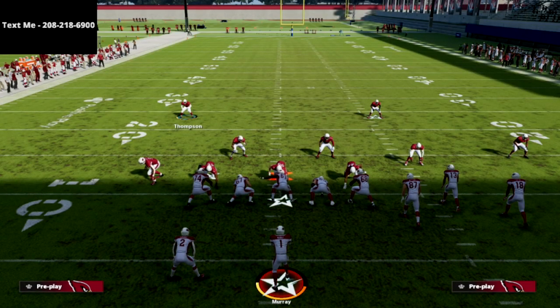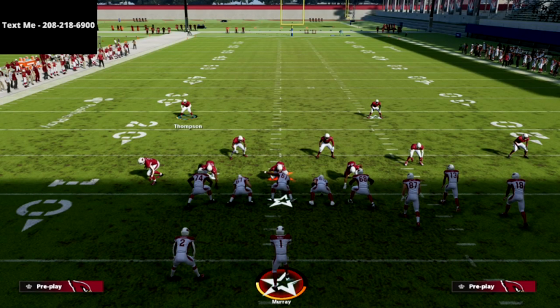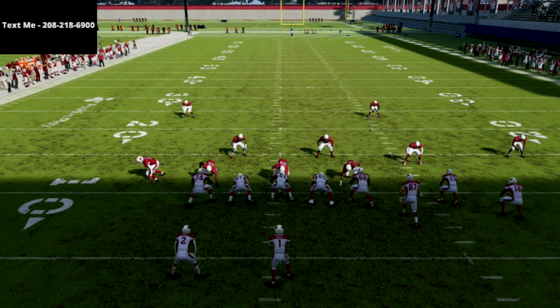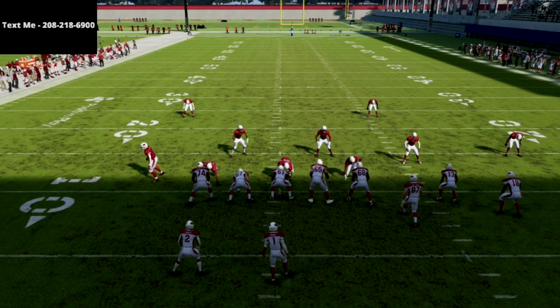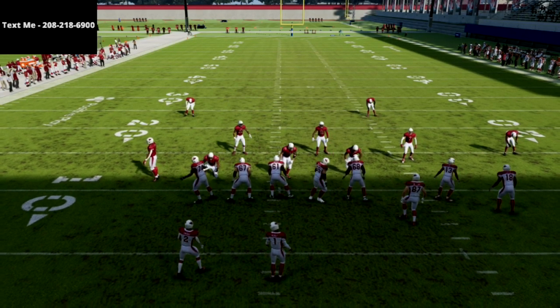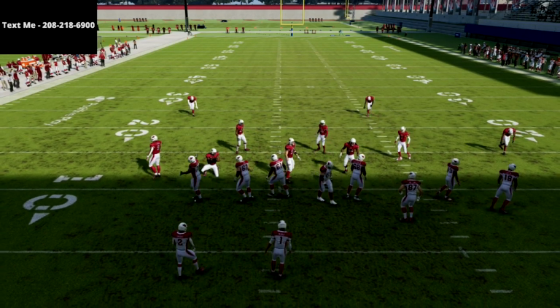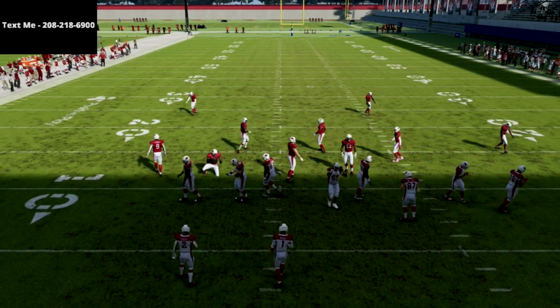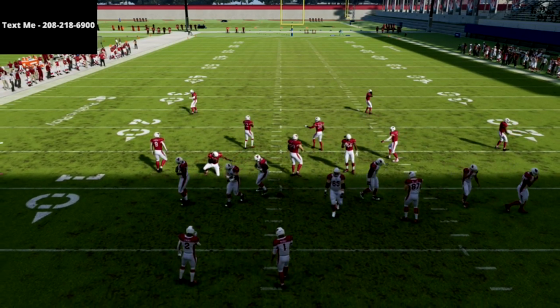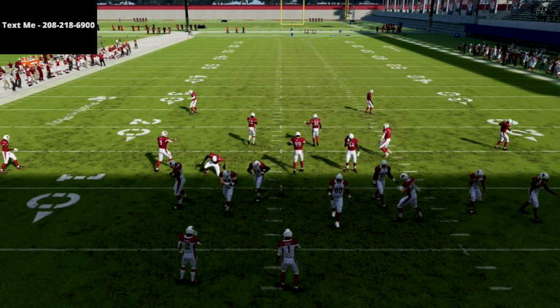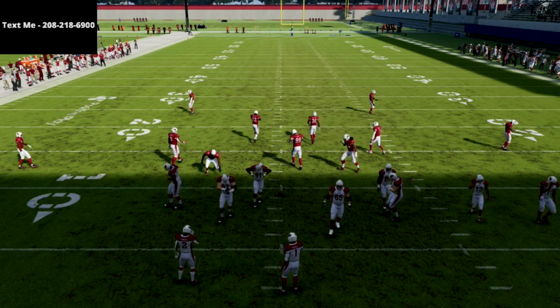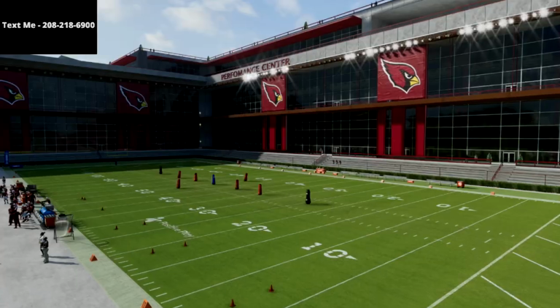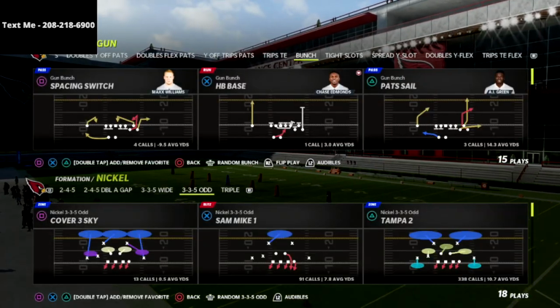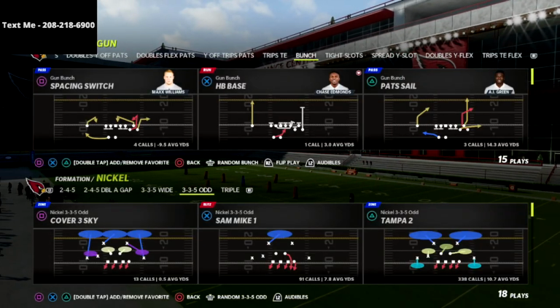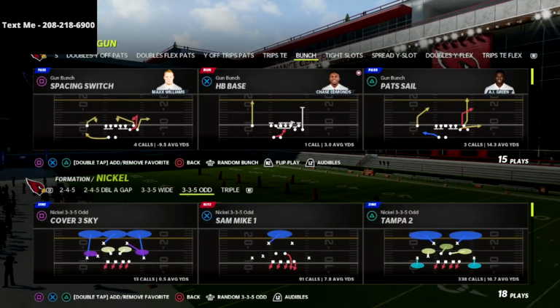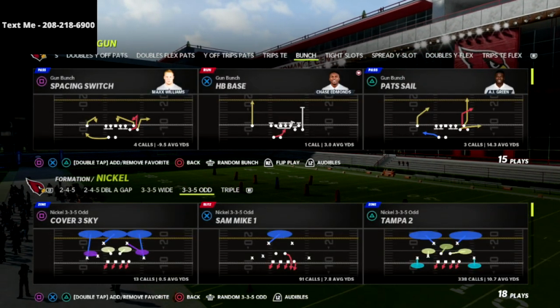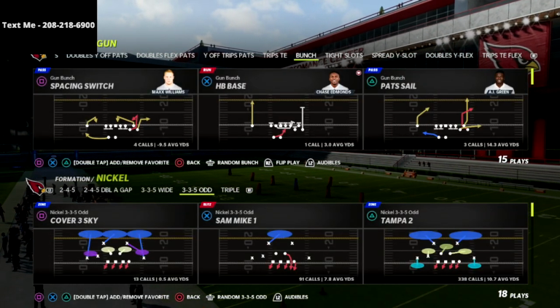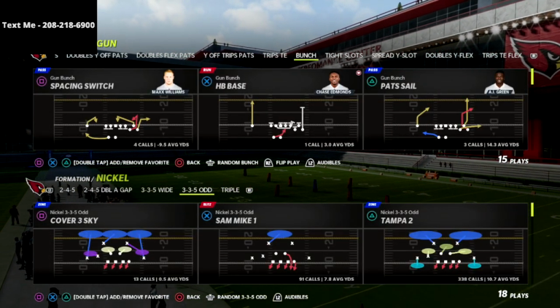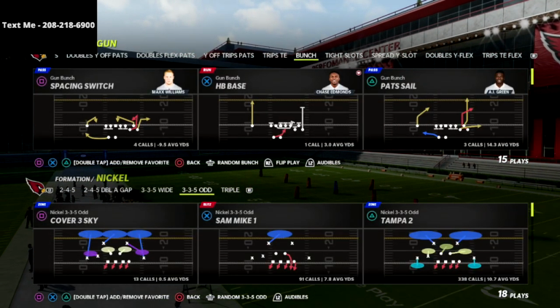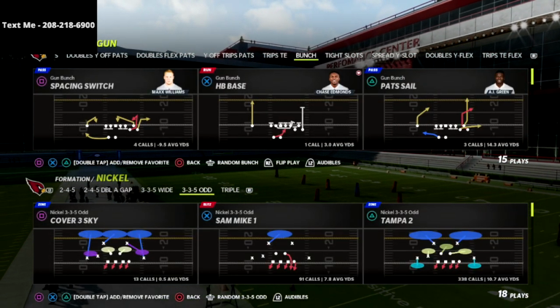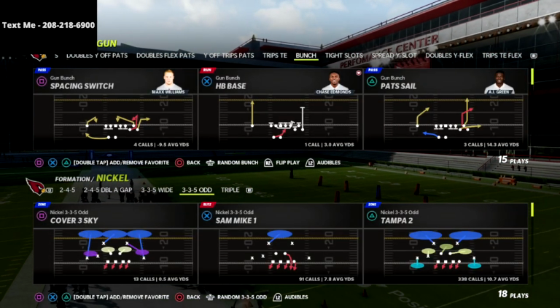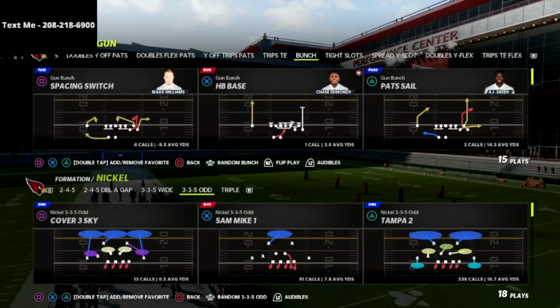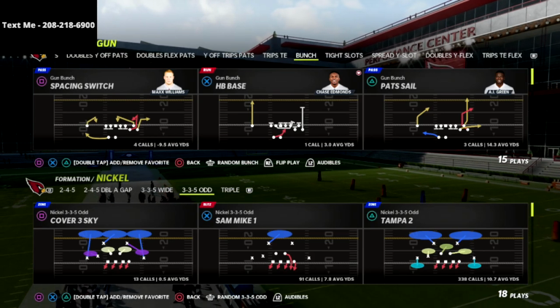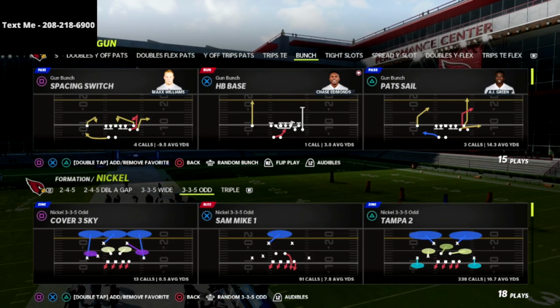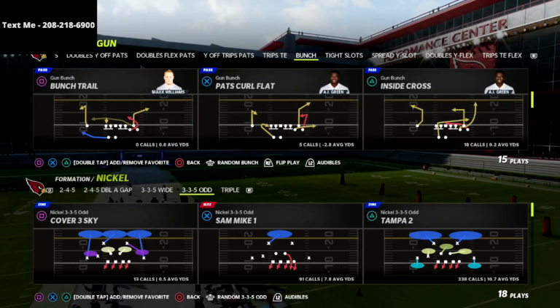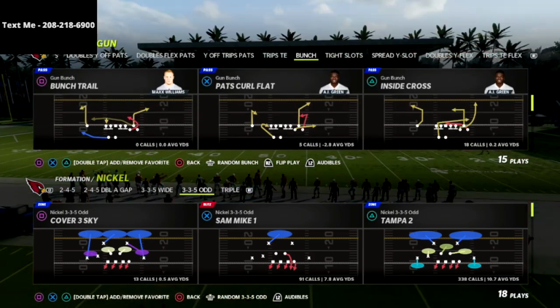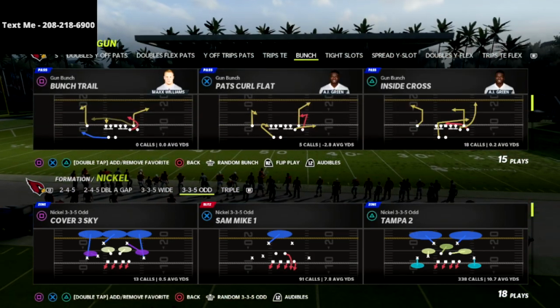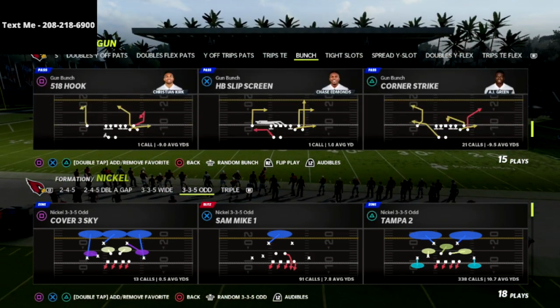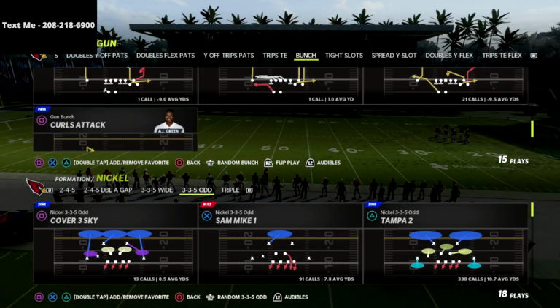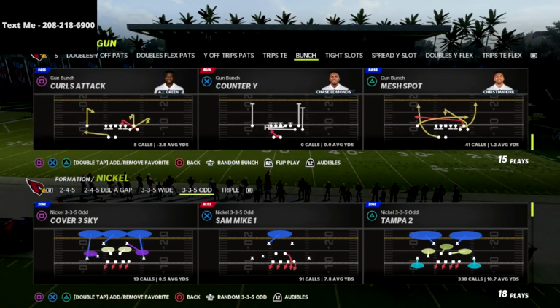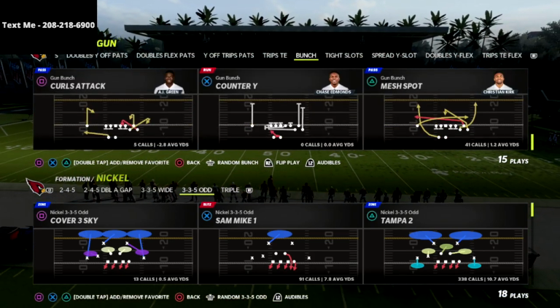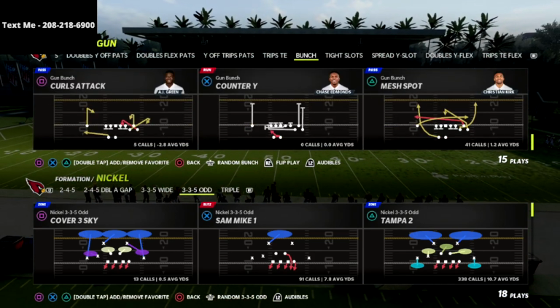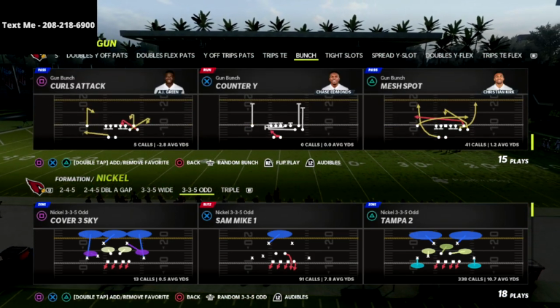In this video I'm going to show you a very simple little pressure out of the 335 odd that is really really effective, especially against the gun bunch meta and any major passing offense. This pressure is probably going to be a little bit different than a pressure concept that you've seen up until this point in the season.